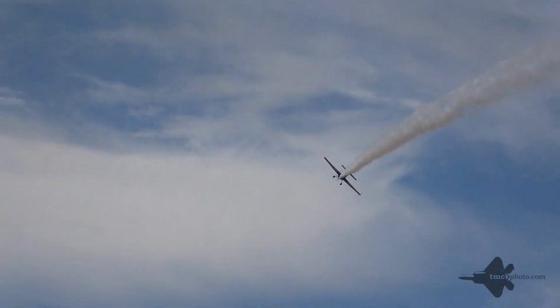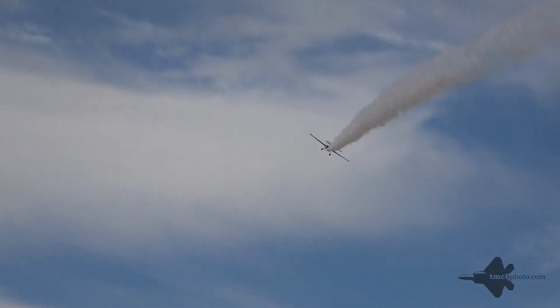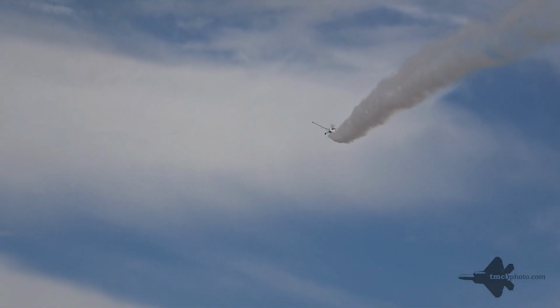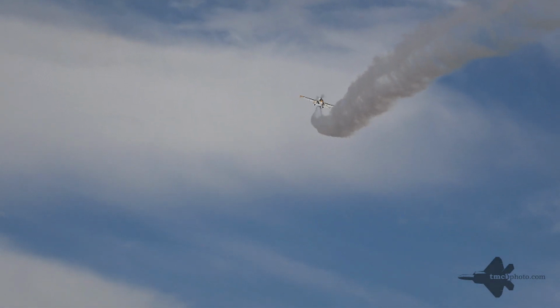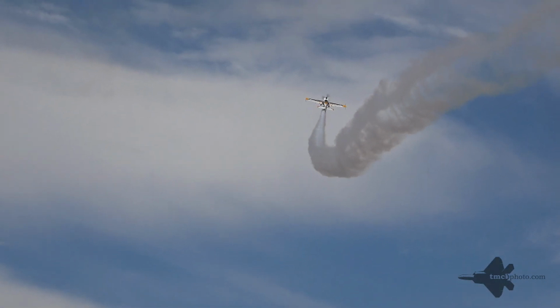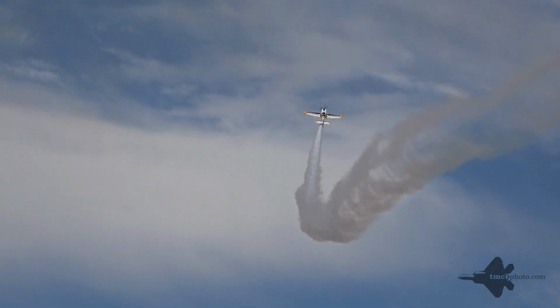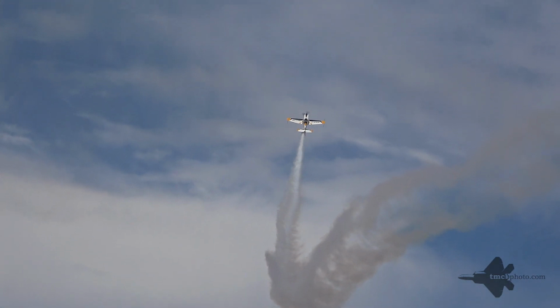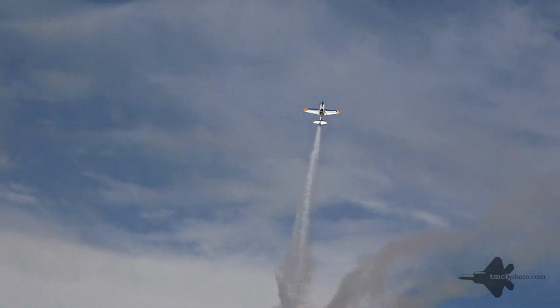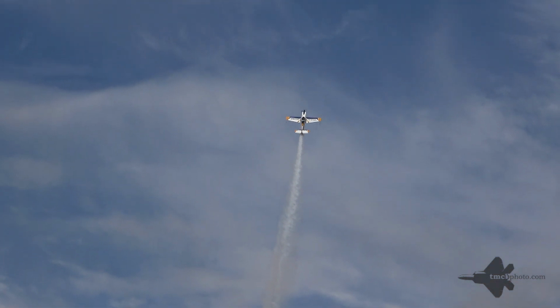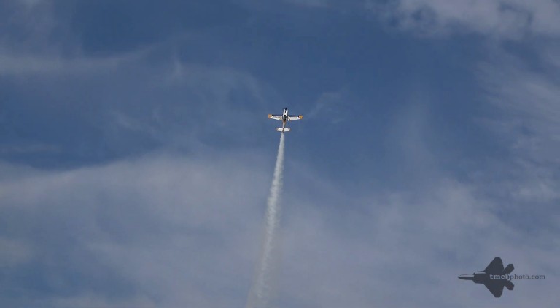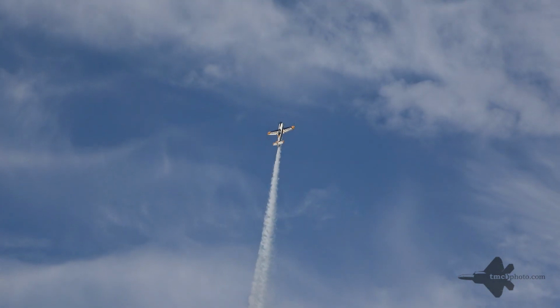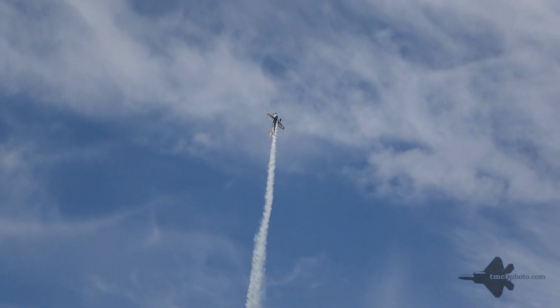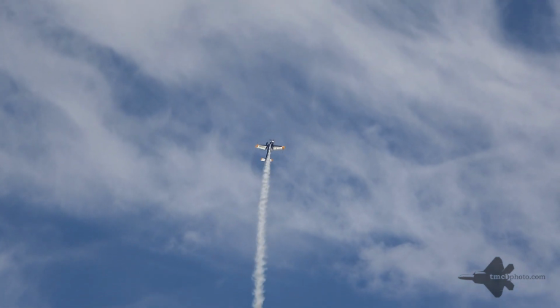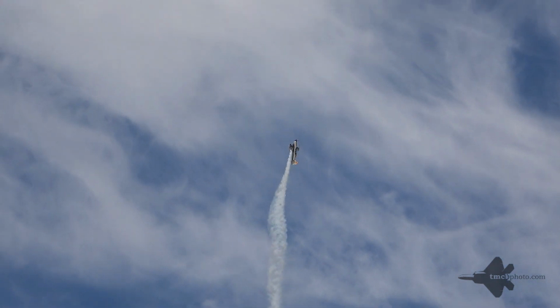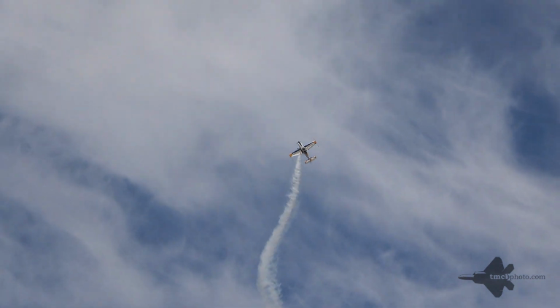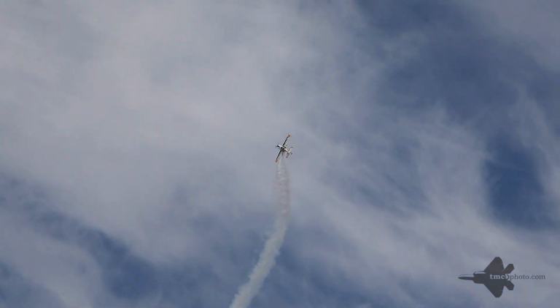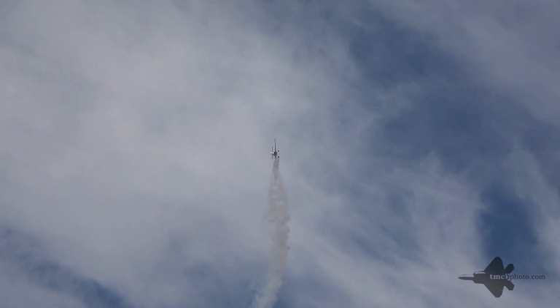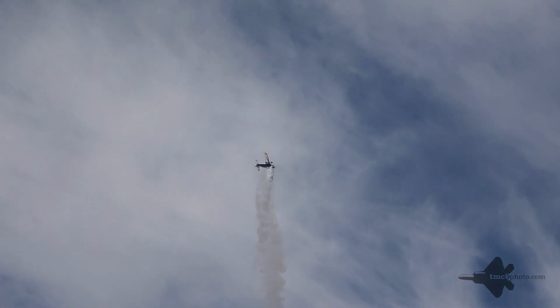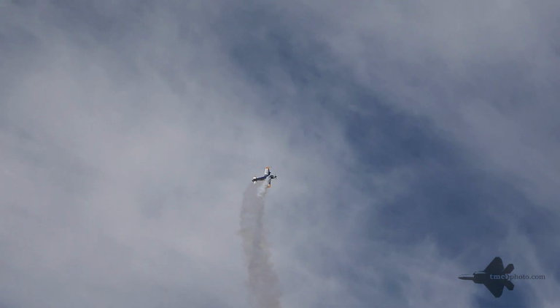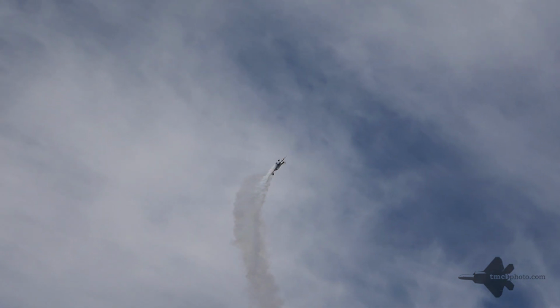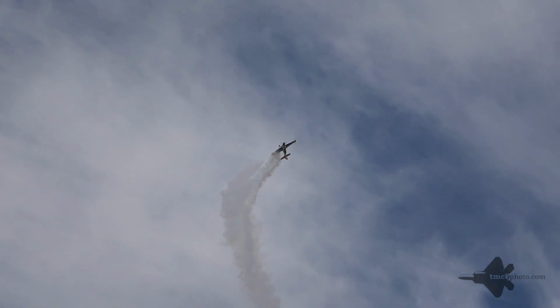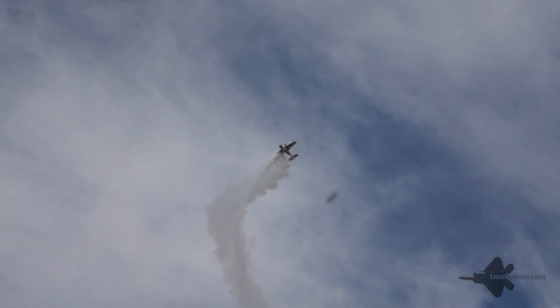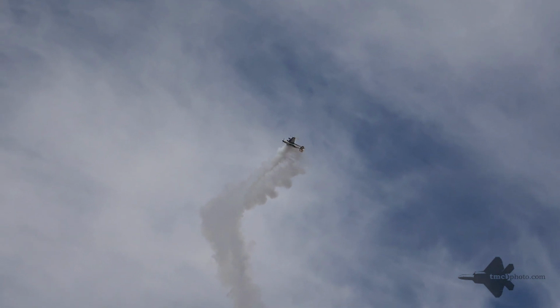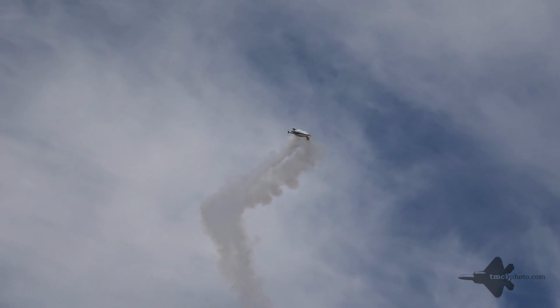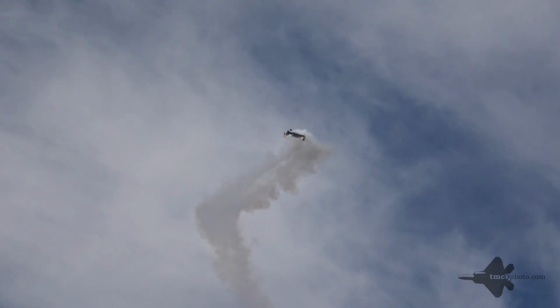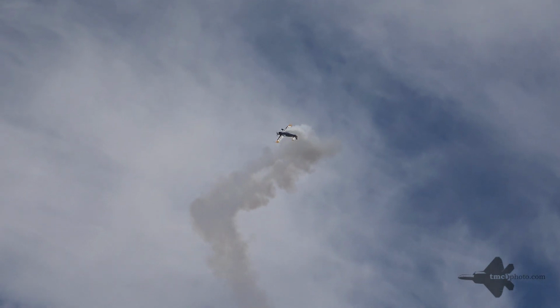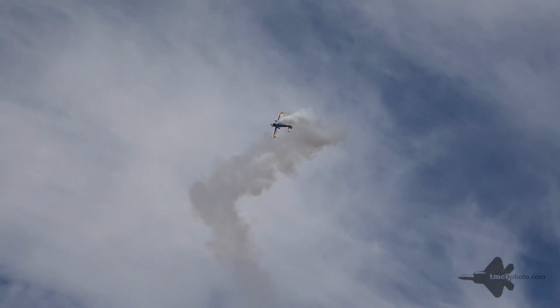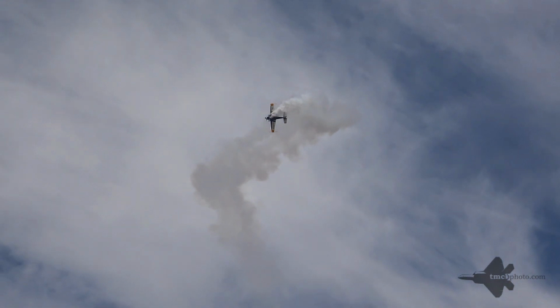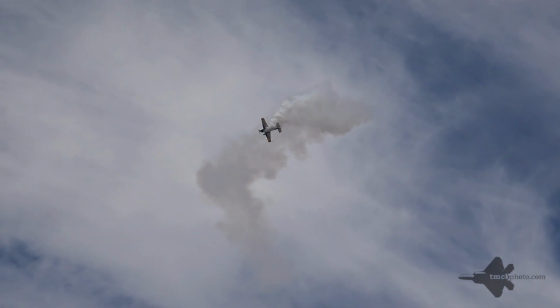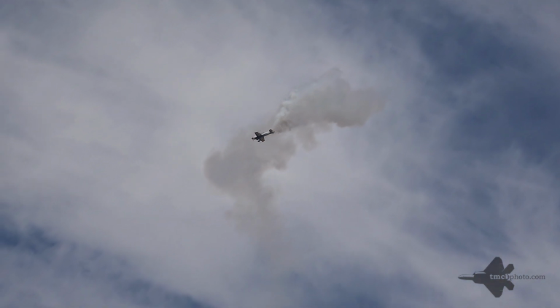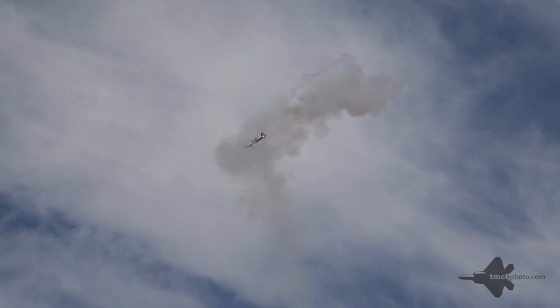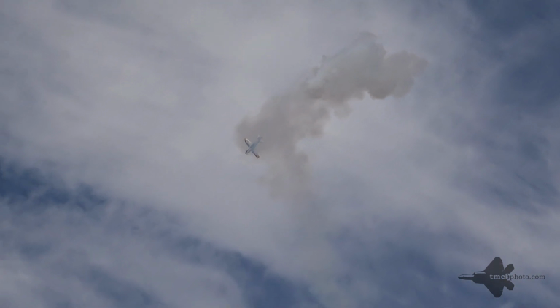And for his final manoeuvre, he's going to end up with his signature vertical tumbling manoeuvre. What a great way to end the display of the awesome Extra NG.